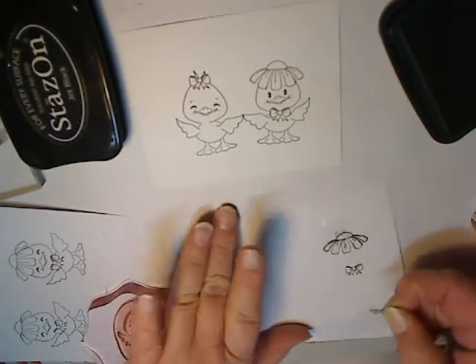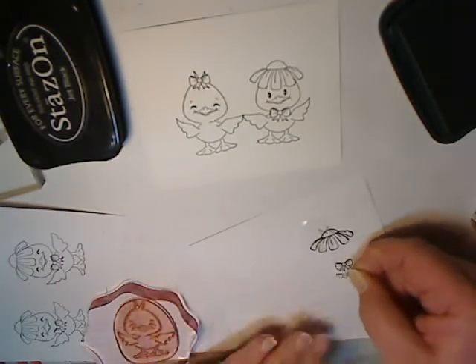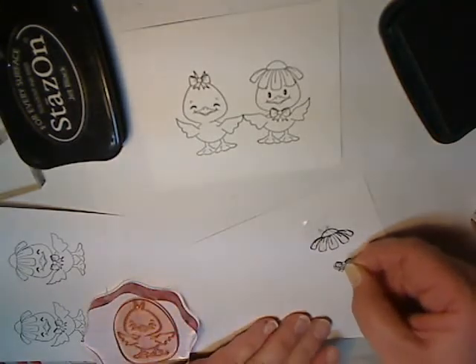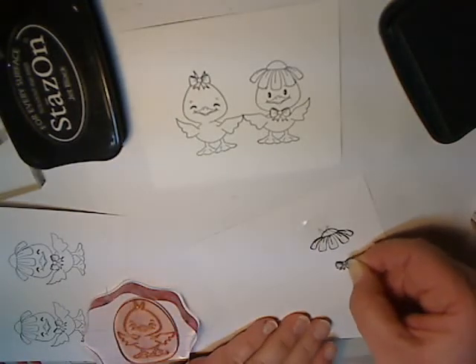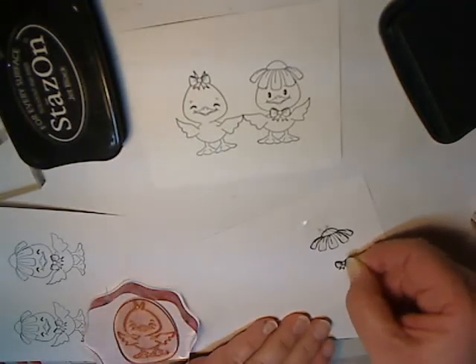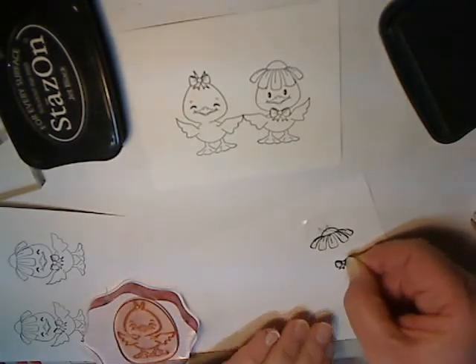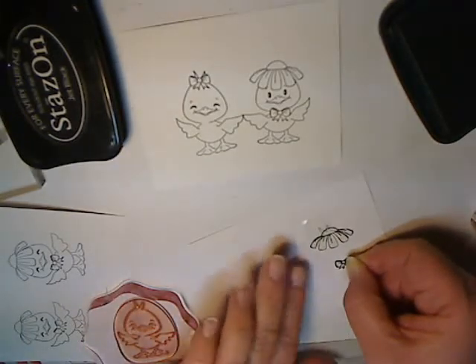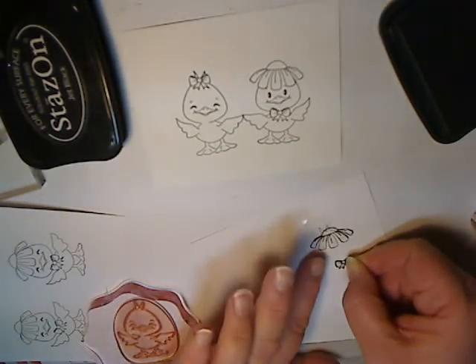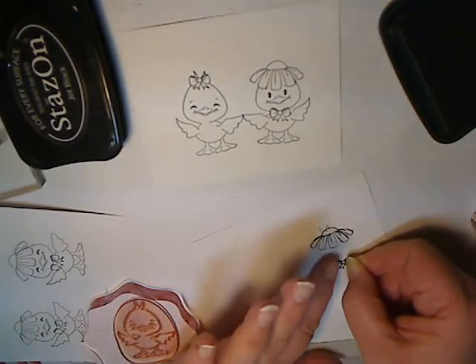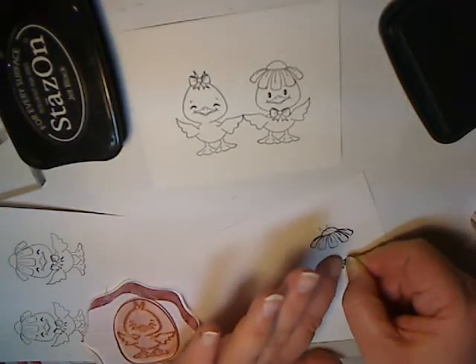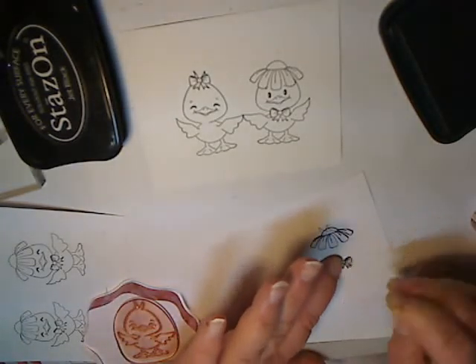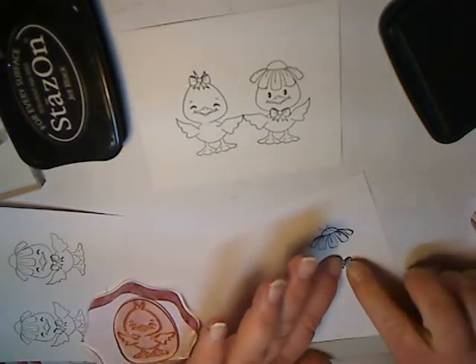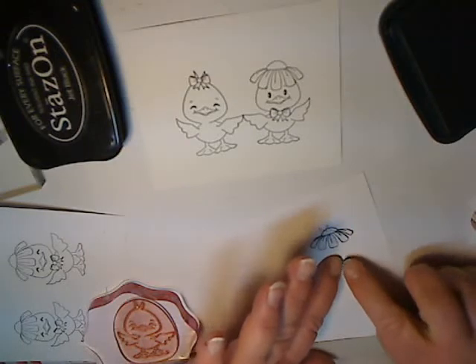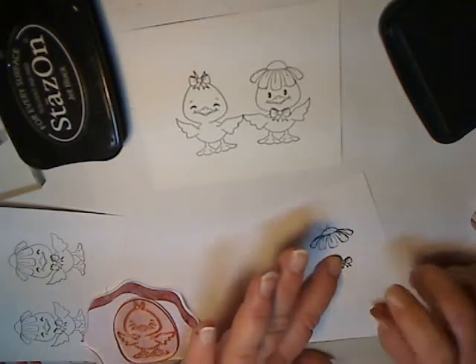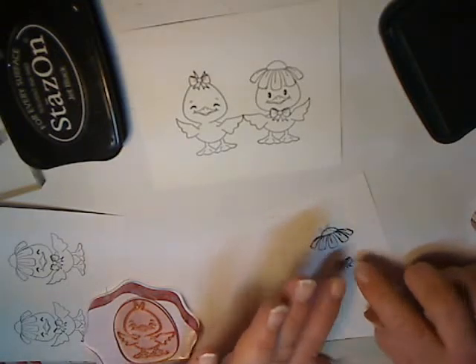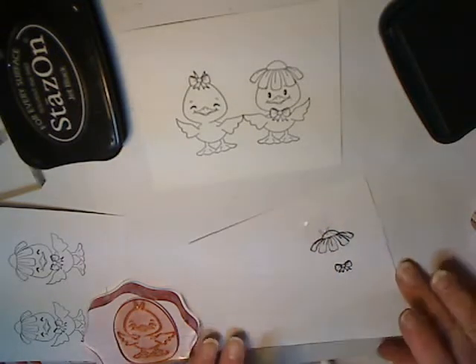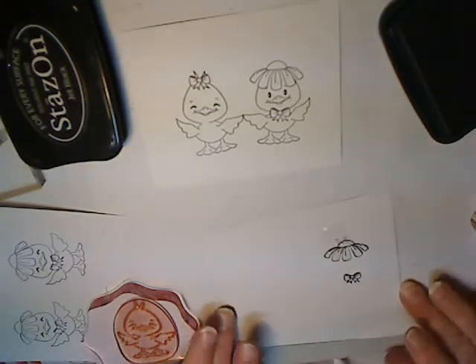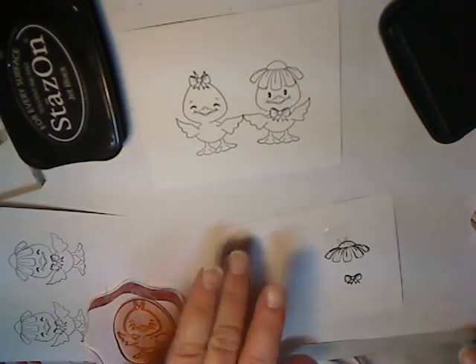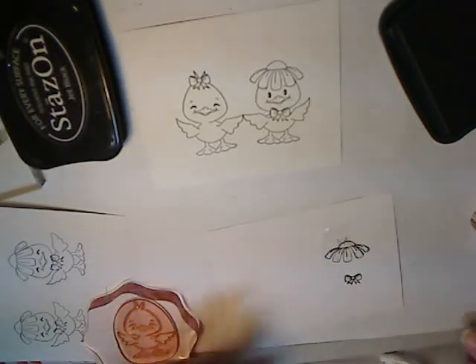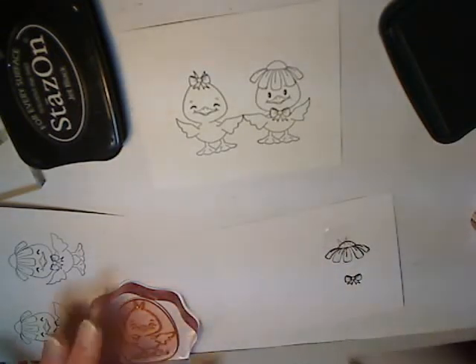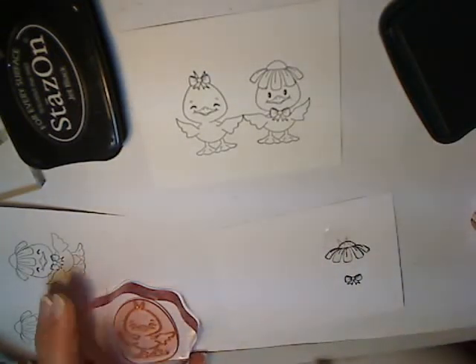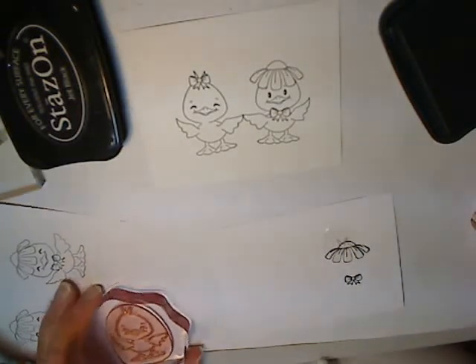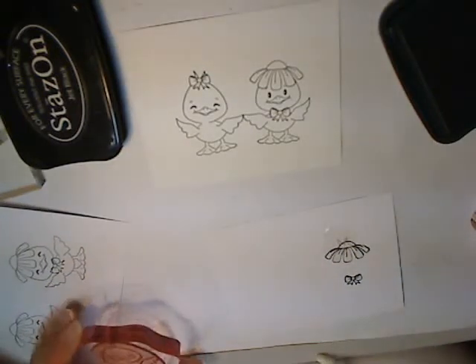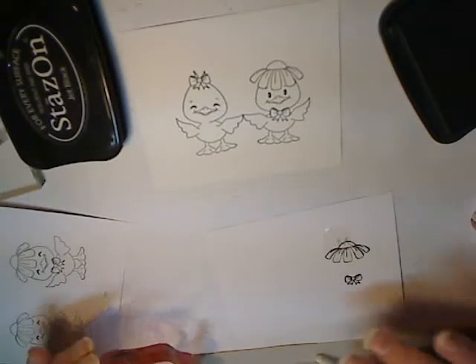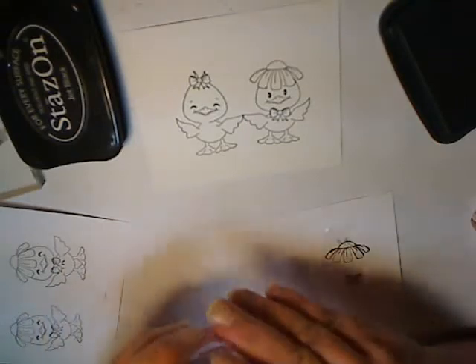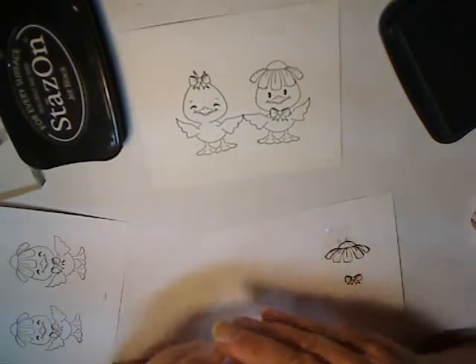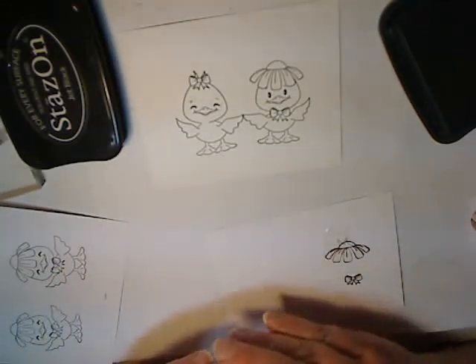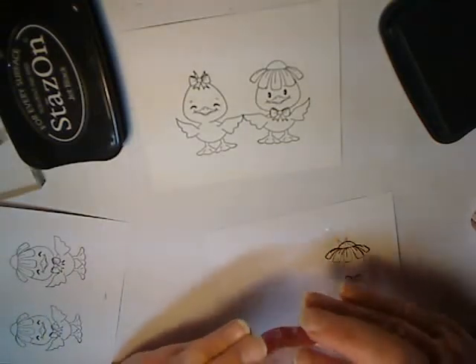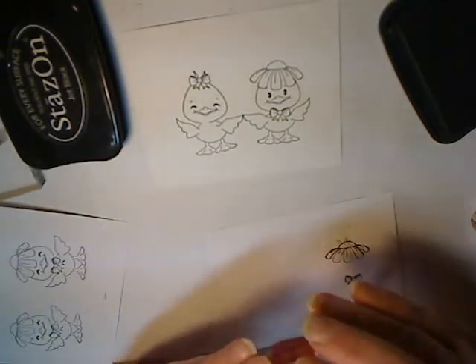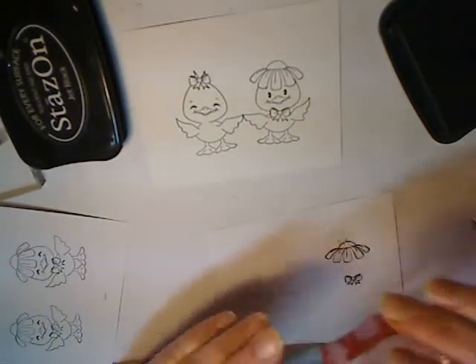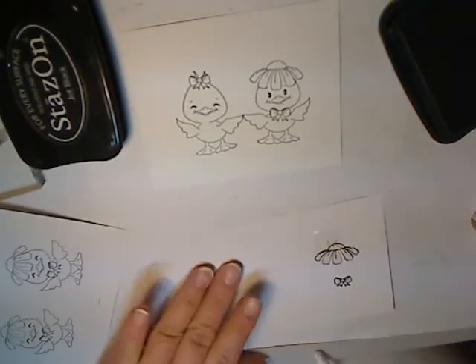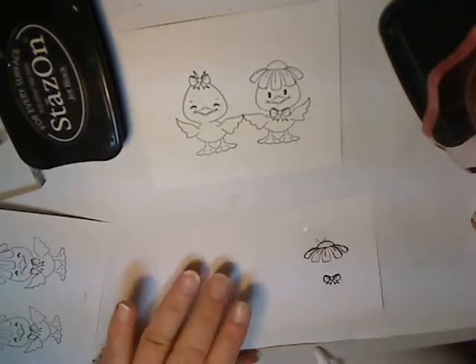Here's the bow mask. This is actually my first time using the Masking Magic. Usually I just cut out a thin piece of paper — a lot of people use post-it notes.